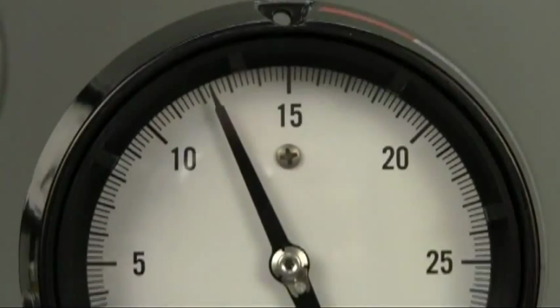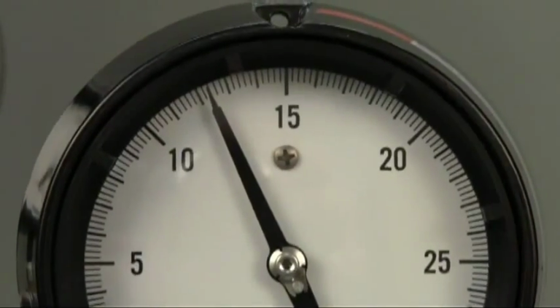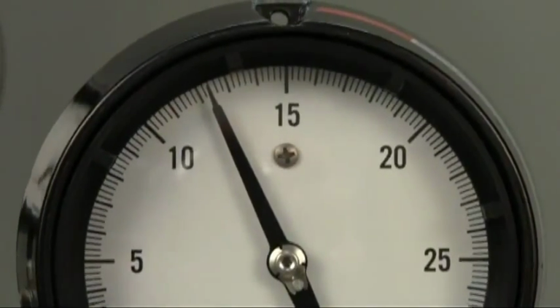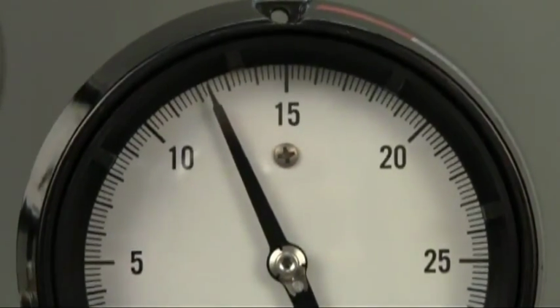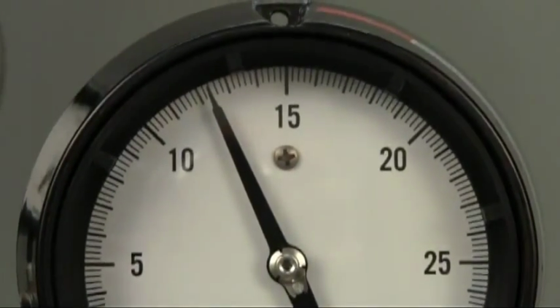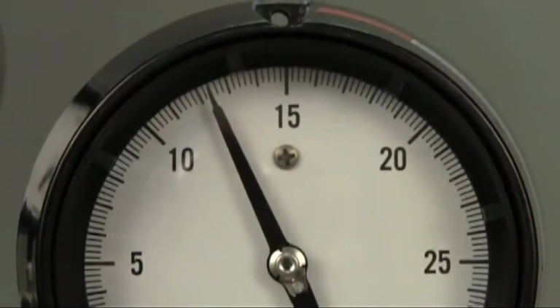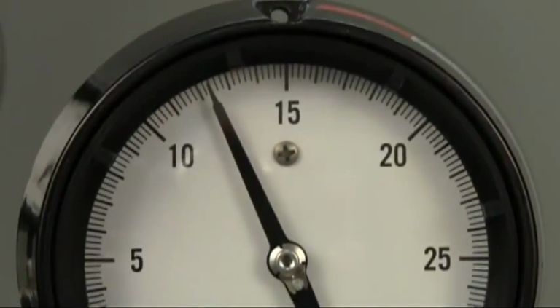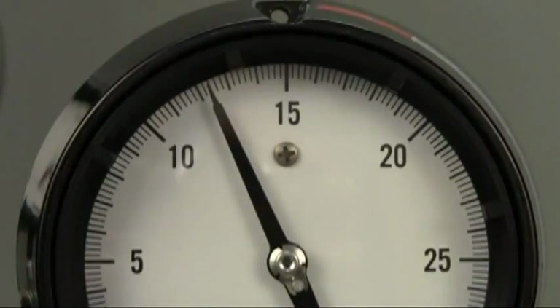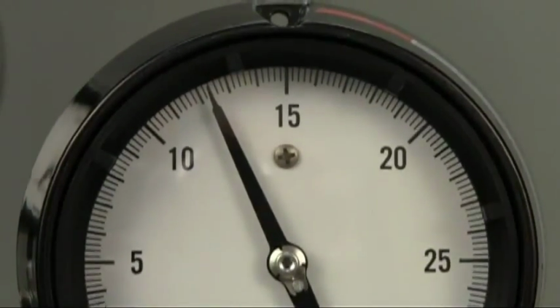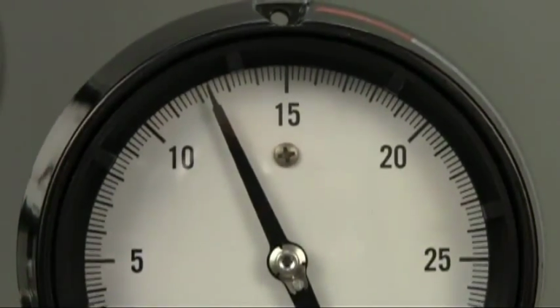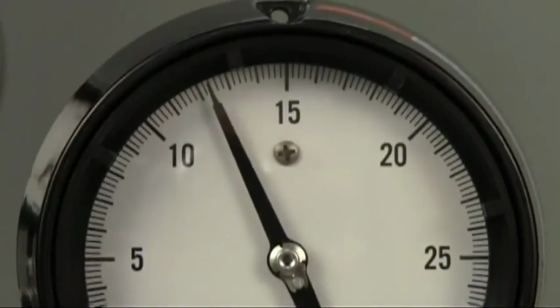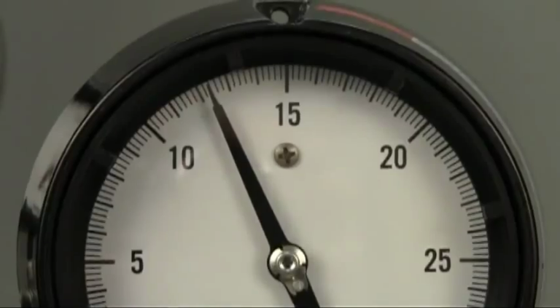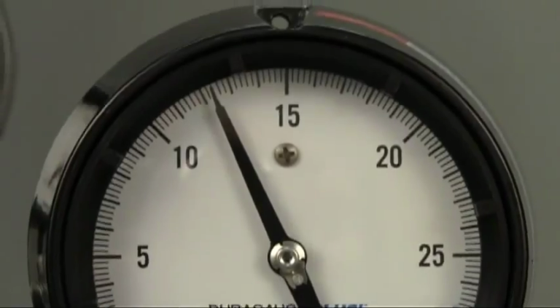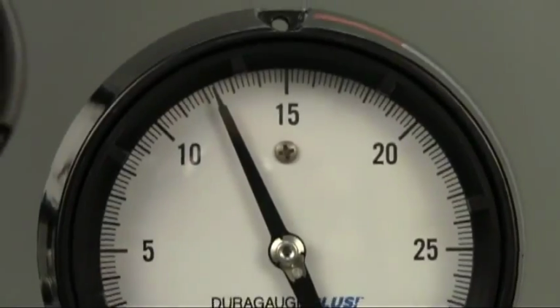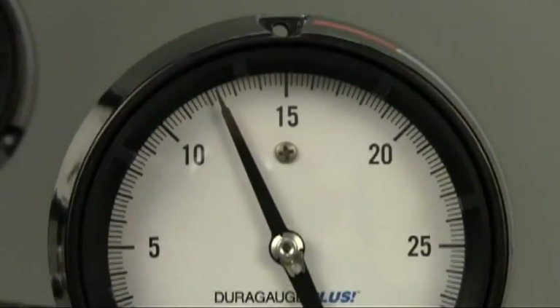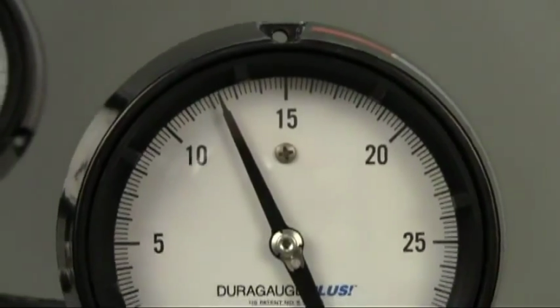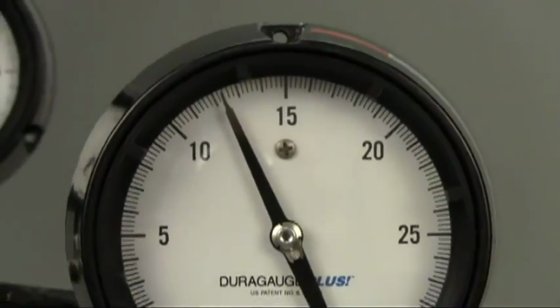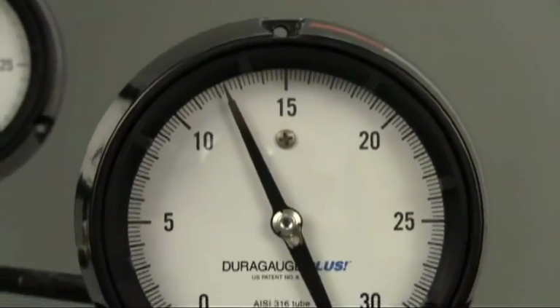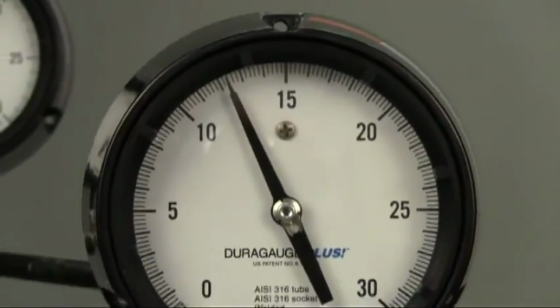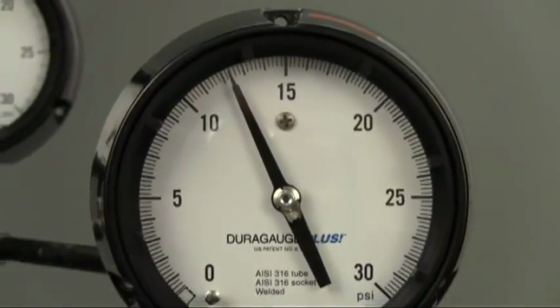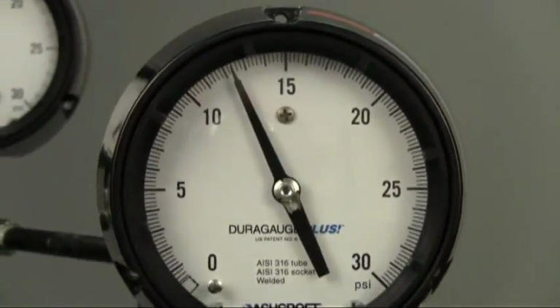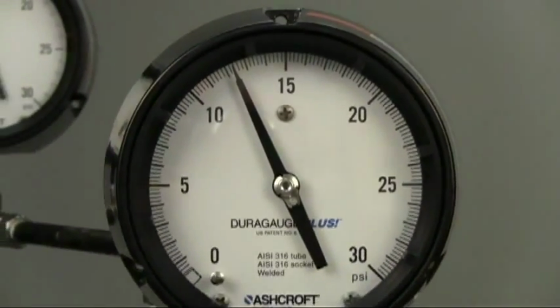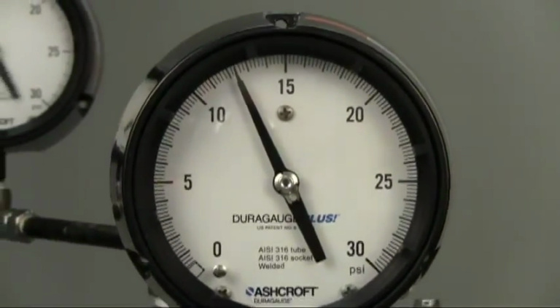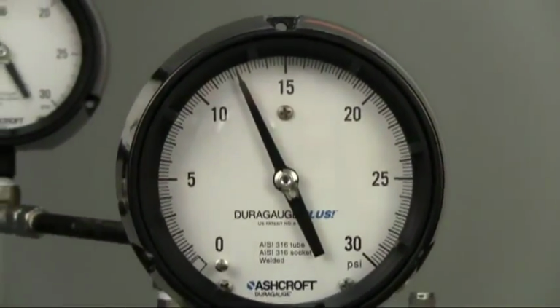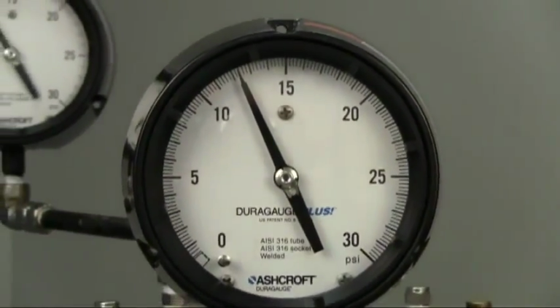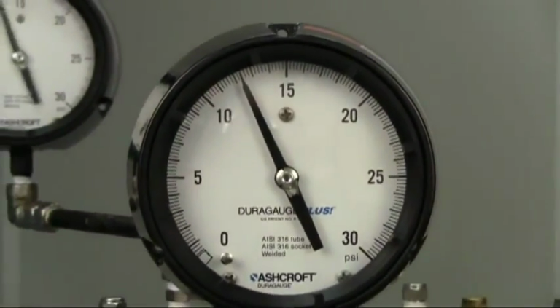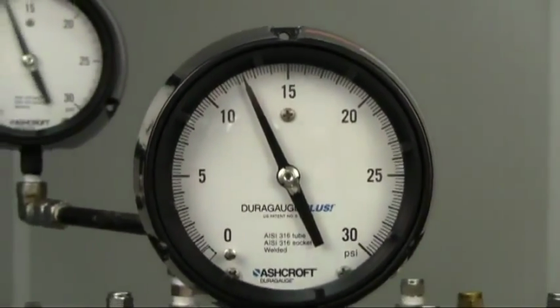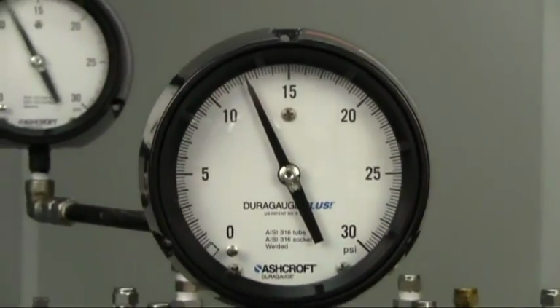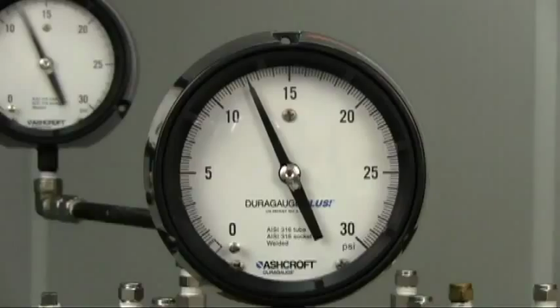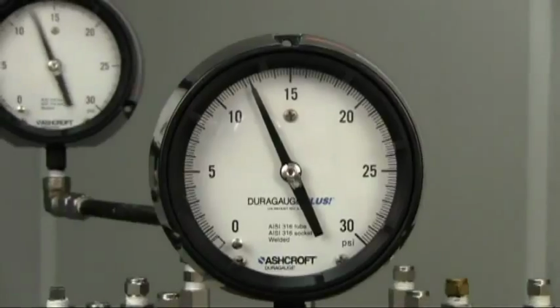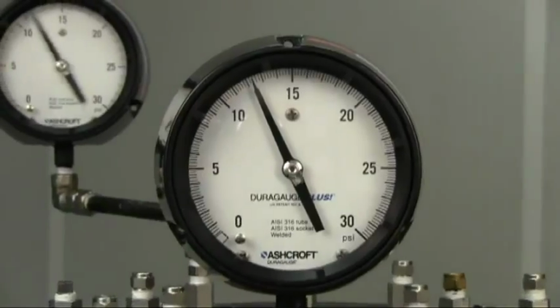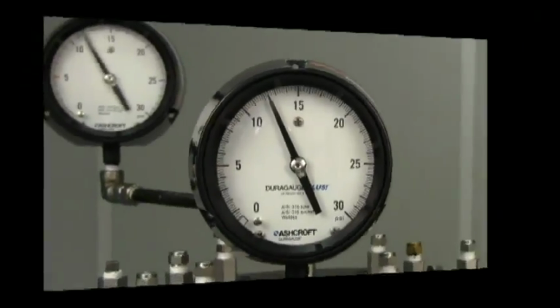The best solution is to use the Ashcroft type 1279 dura gauge pressure gauge equipped with the patented plus performance option.